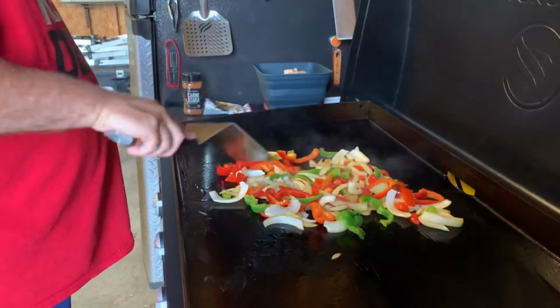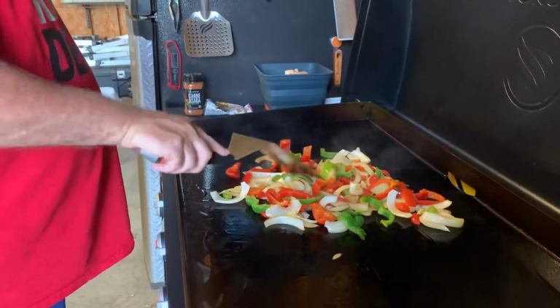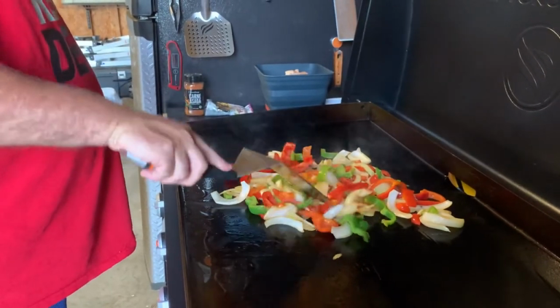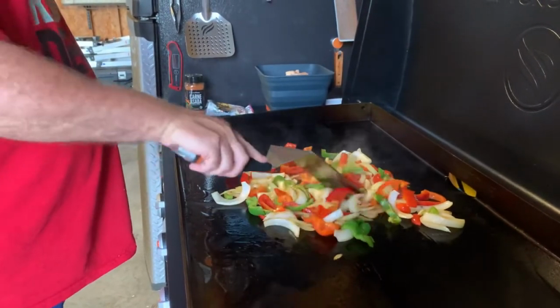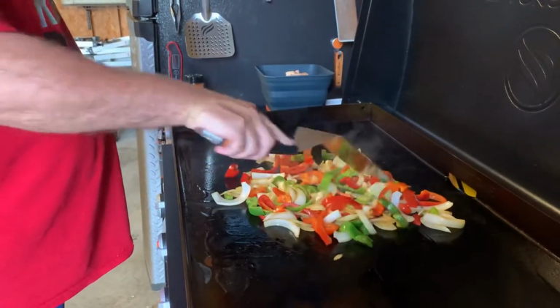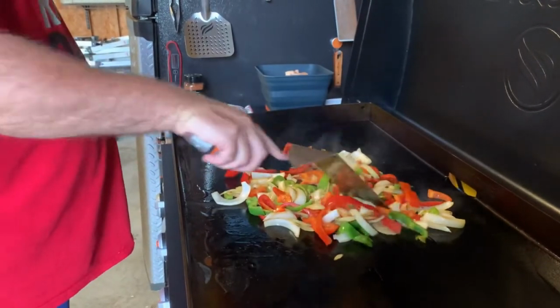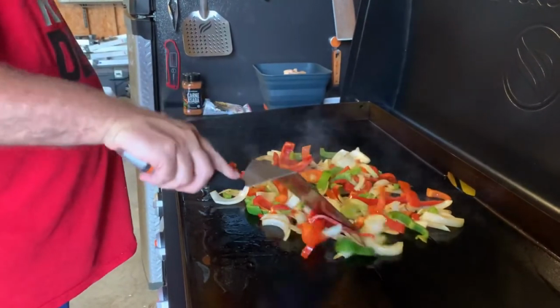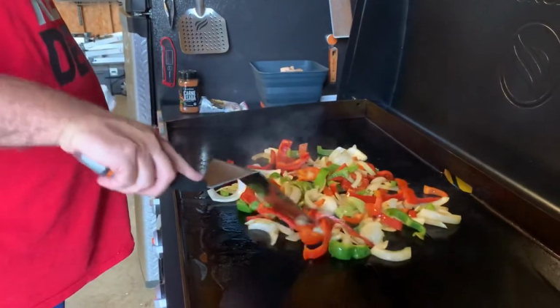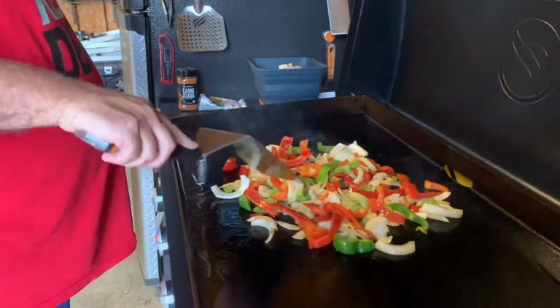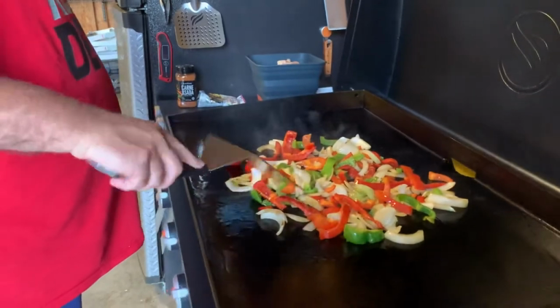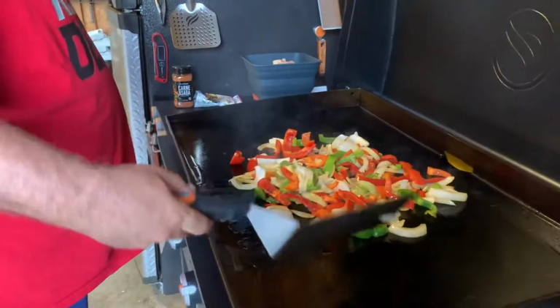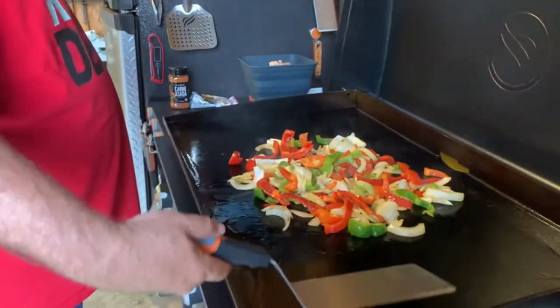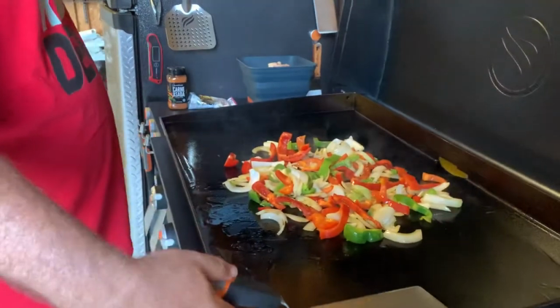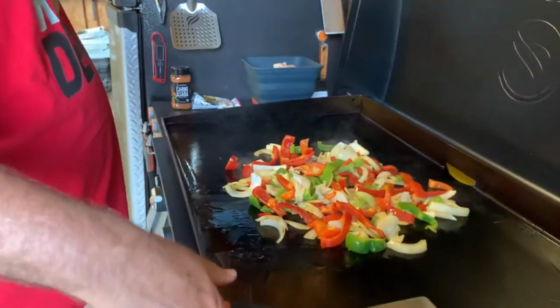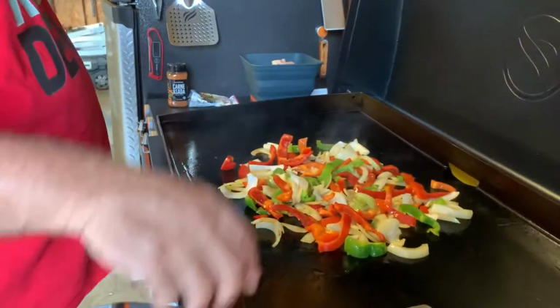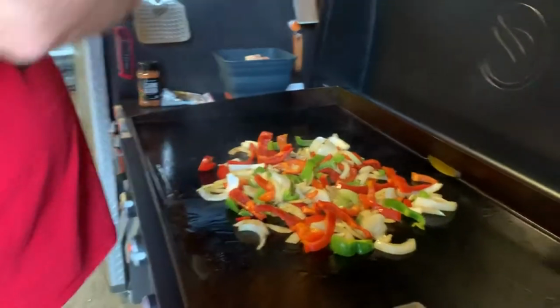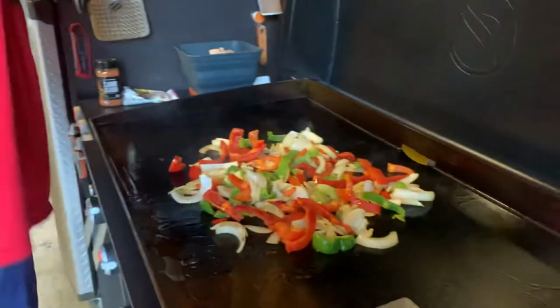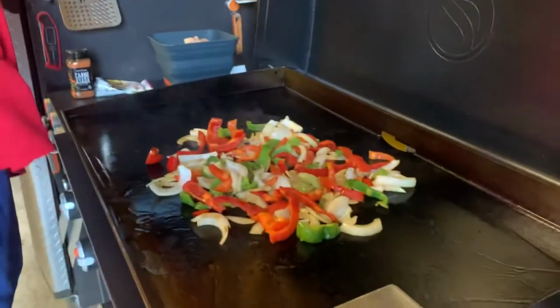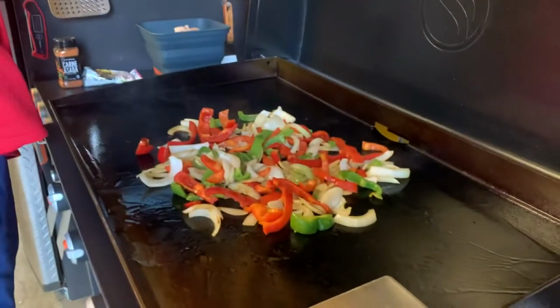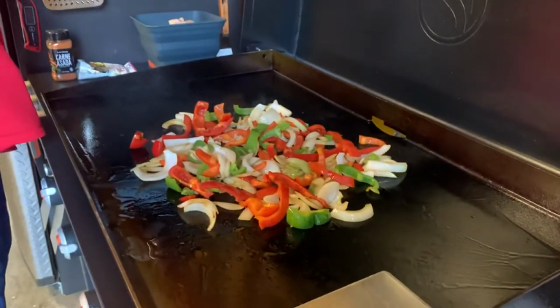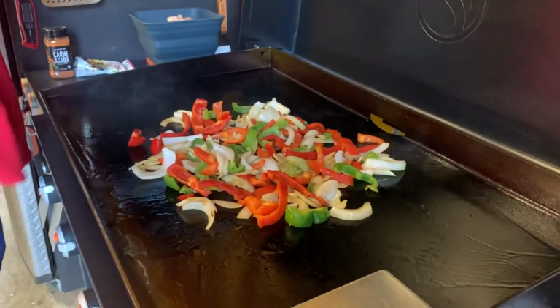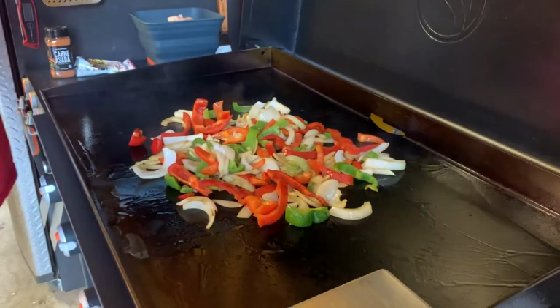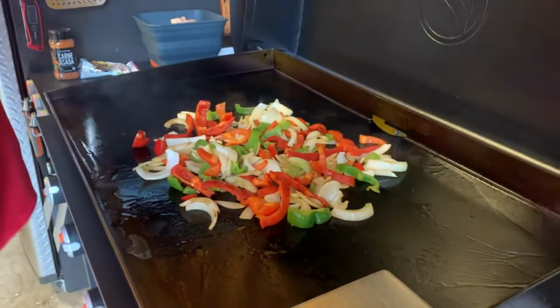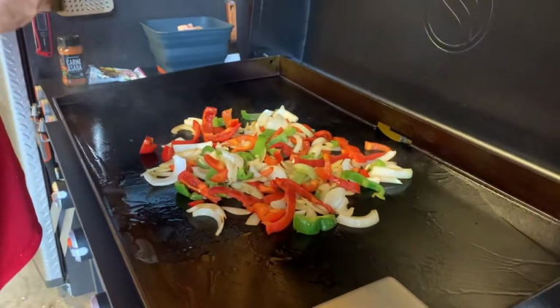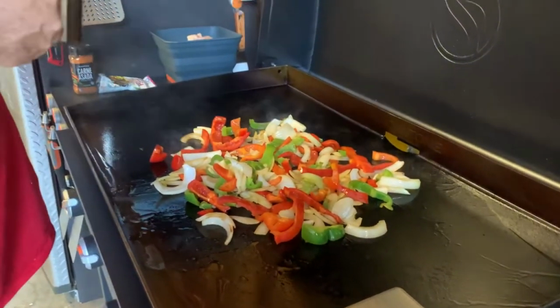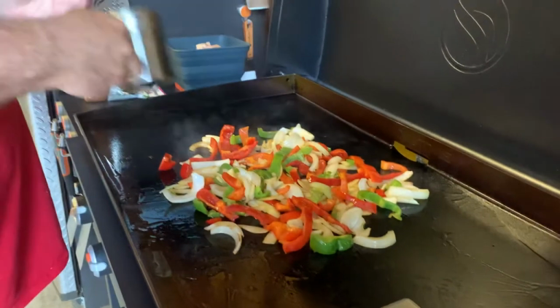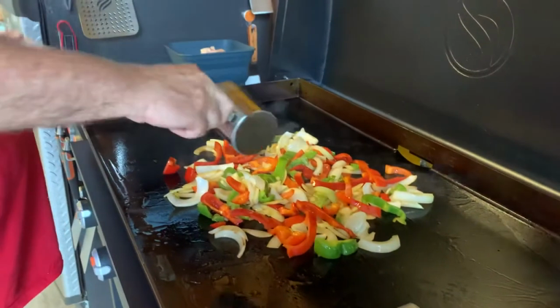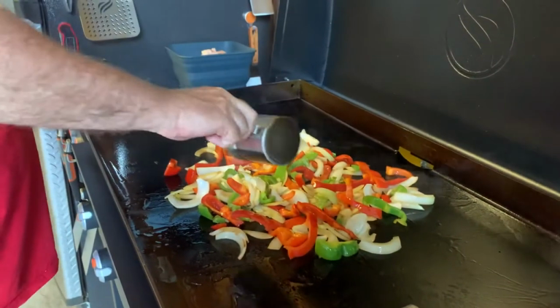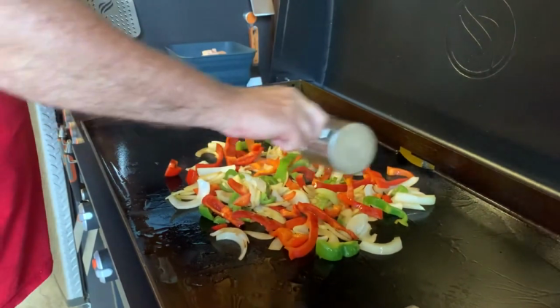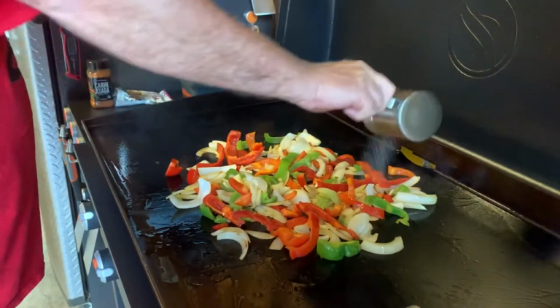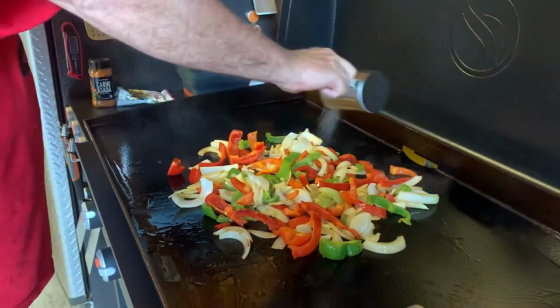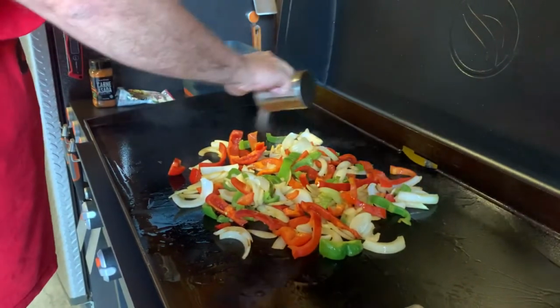Just sauté these down a little bit, put some color on them, with a little bit of salt and pepper on the veggies, just a little bit.